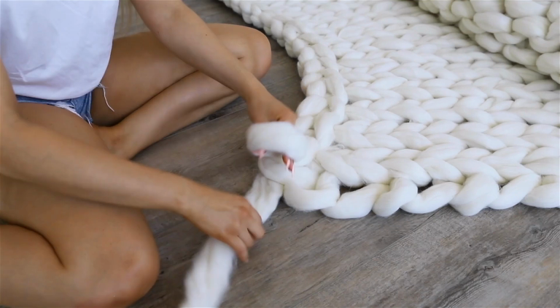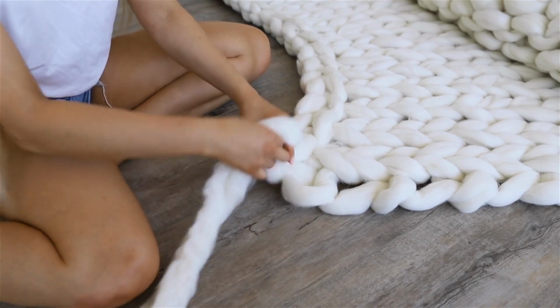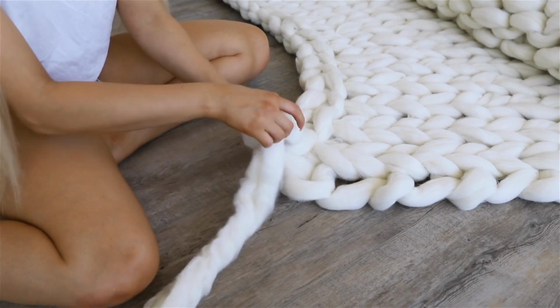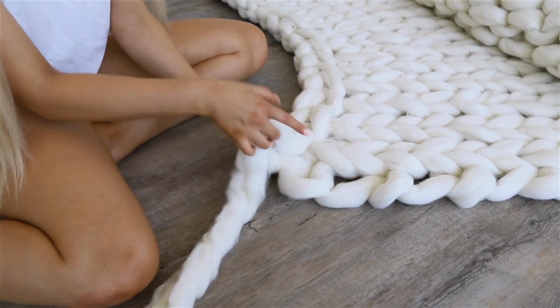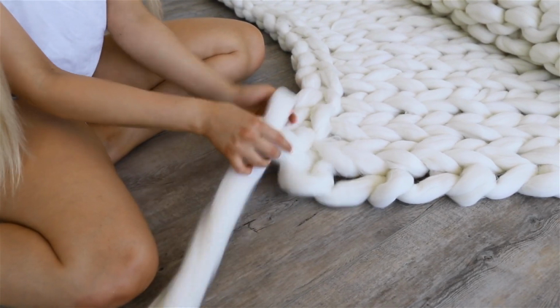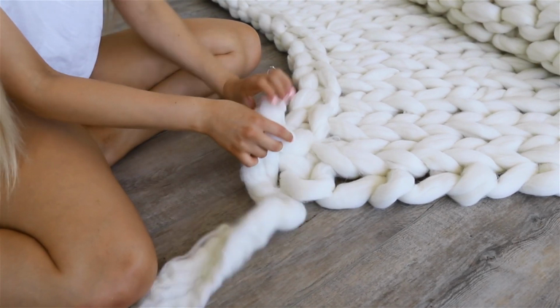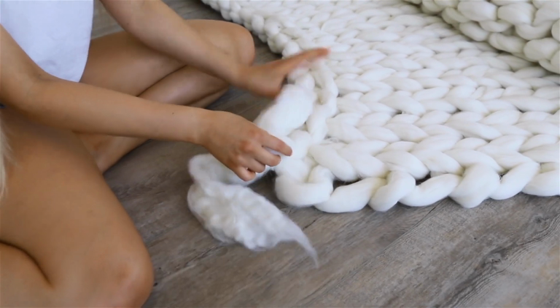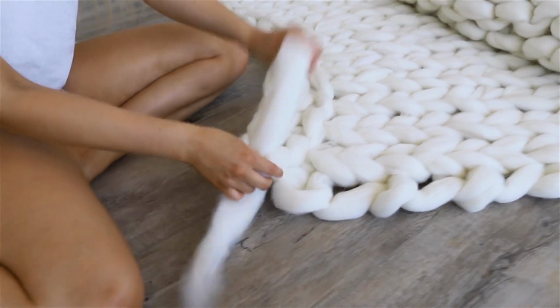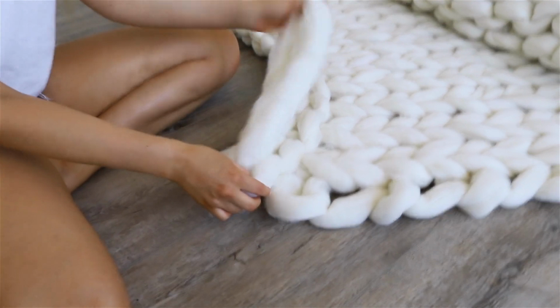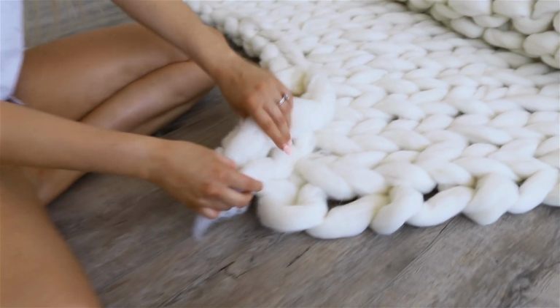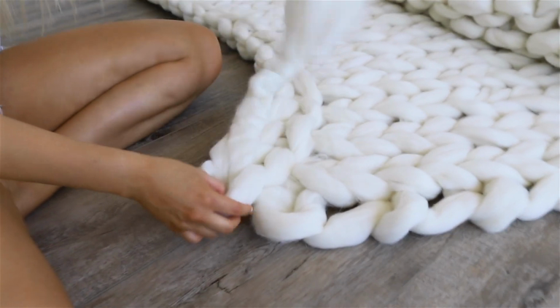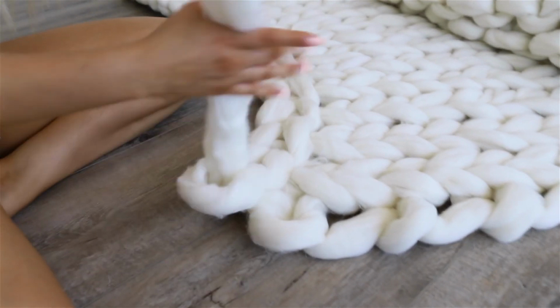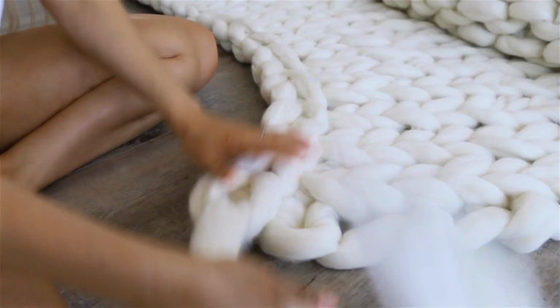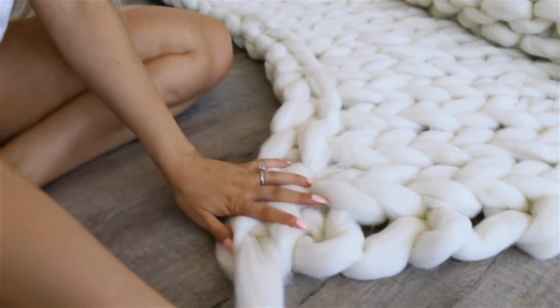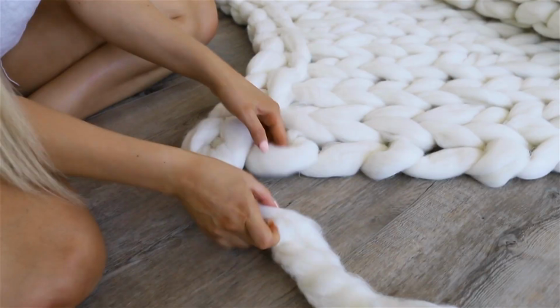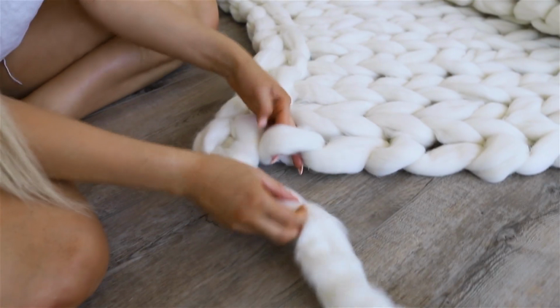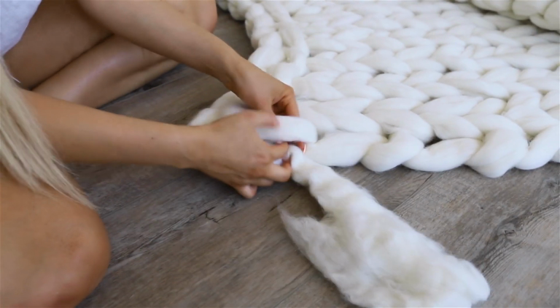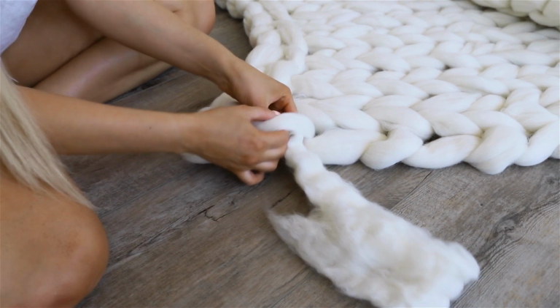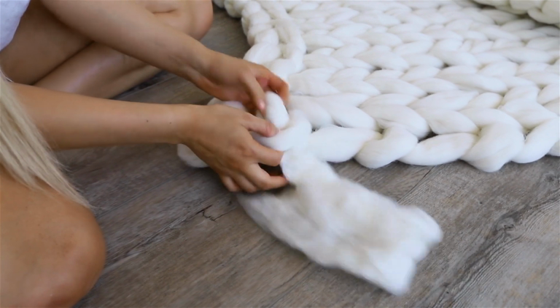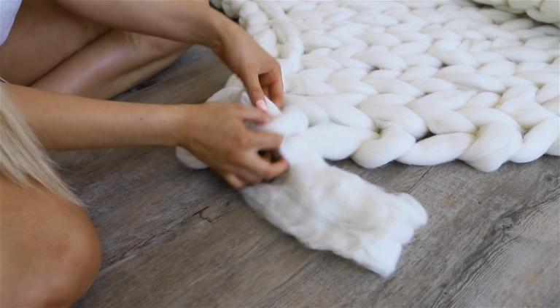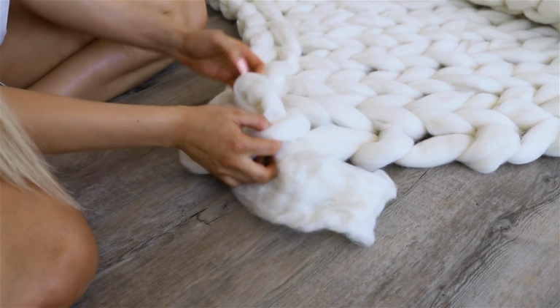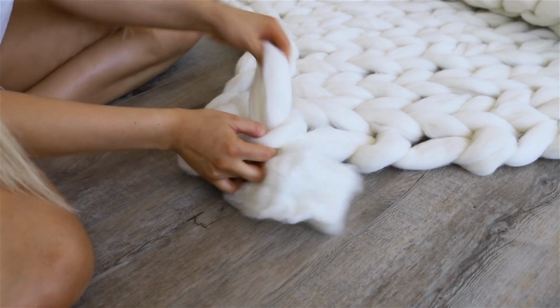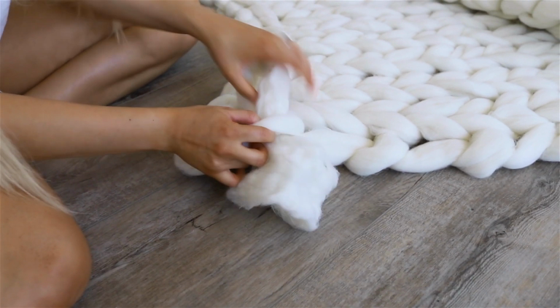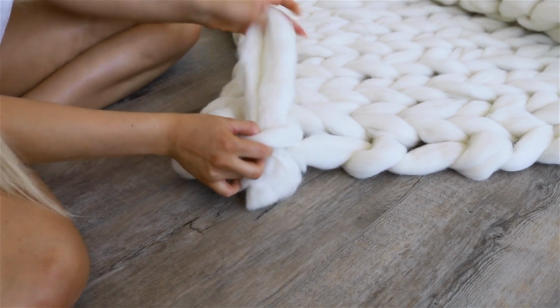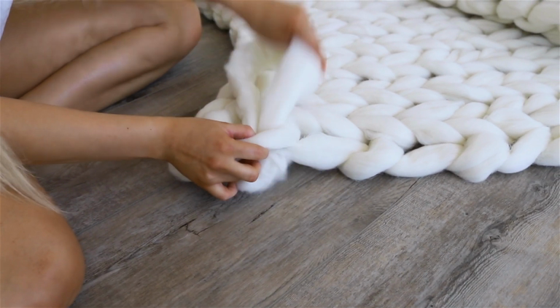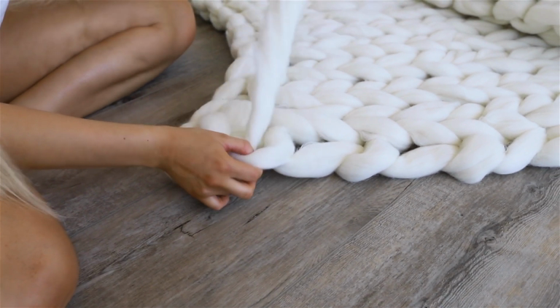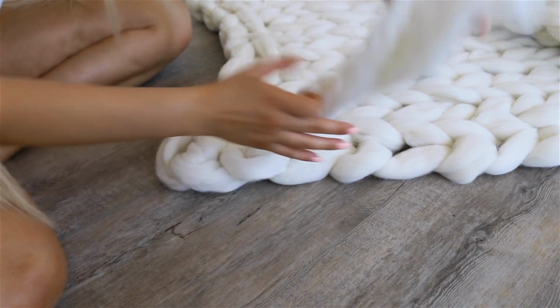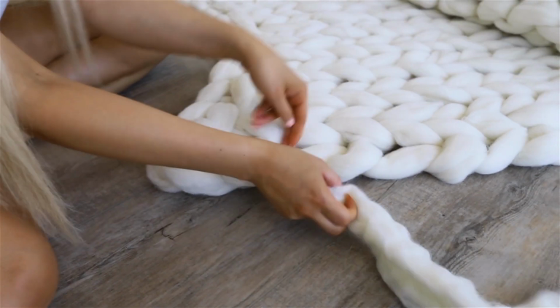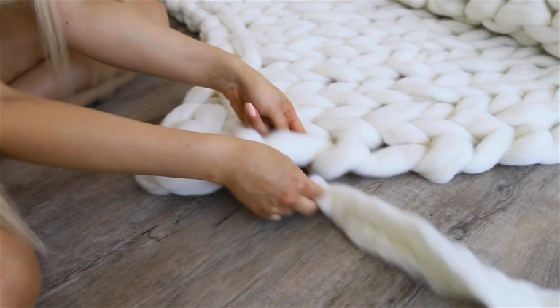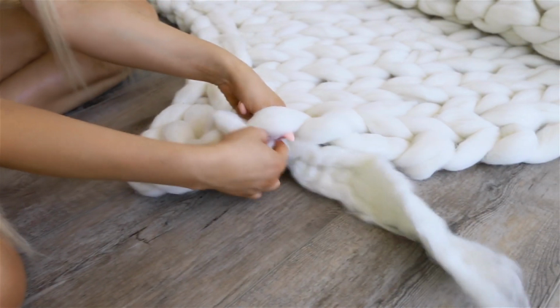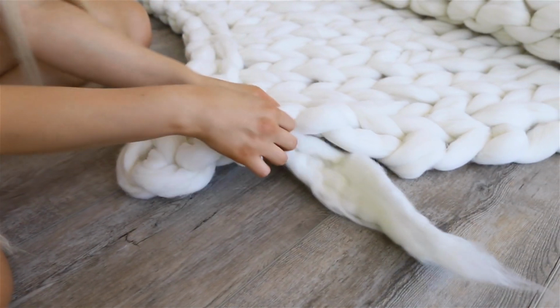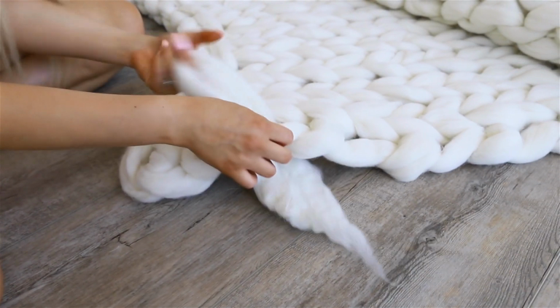Now that I'm on my last loop, I'm just going to run the piece of extra wool through it and loop it all down the side of my blanket to make sure that it's nice and hidden and secure.